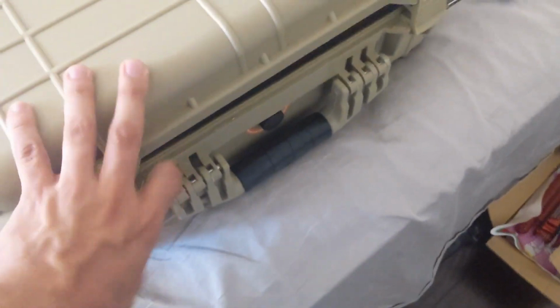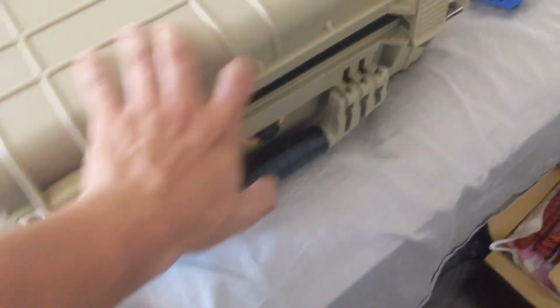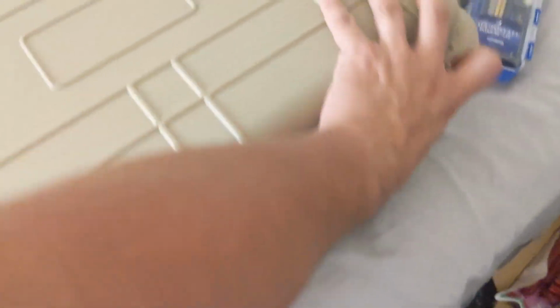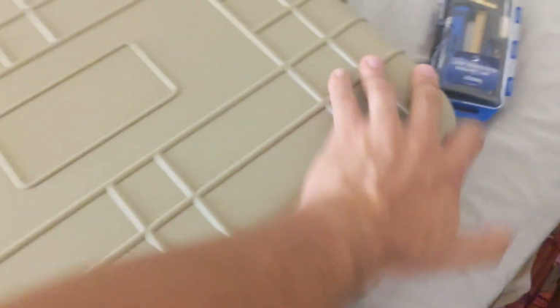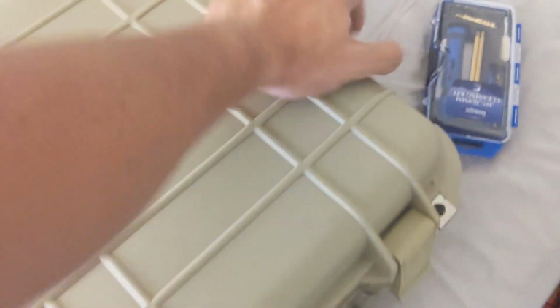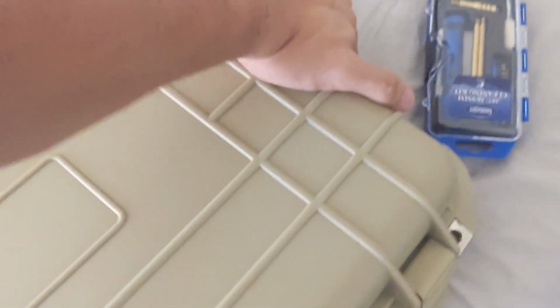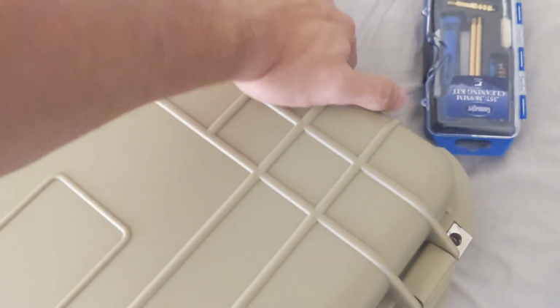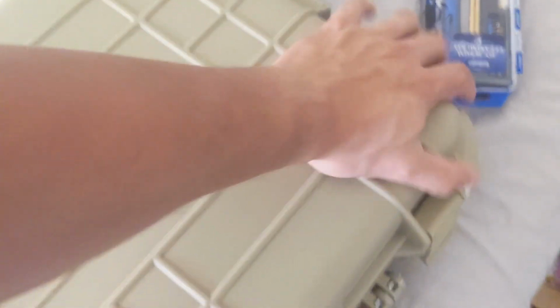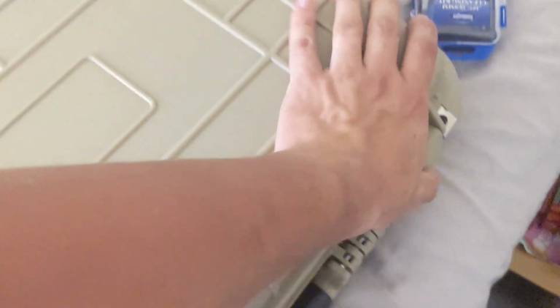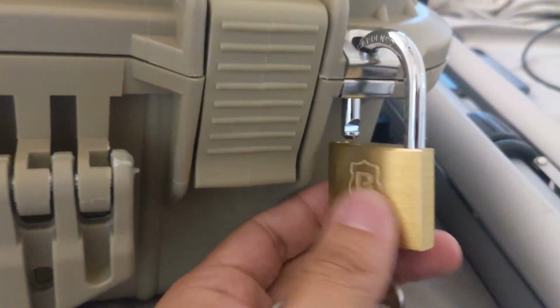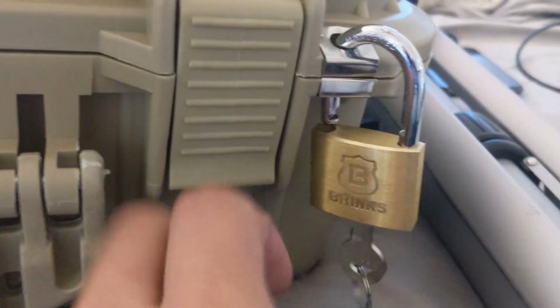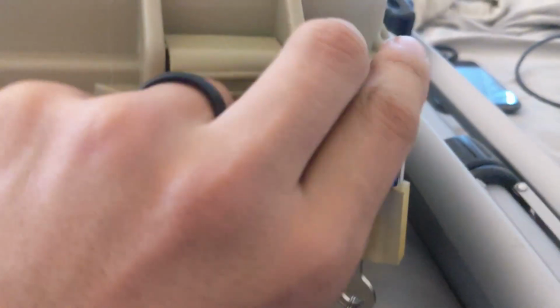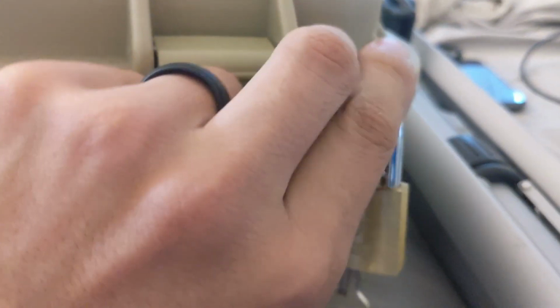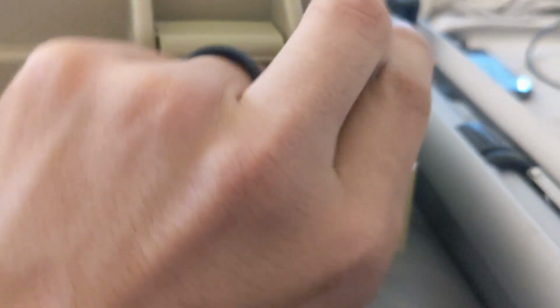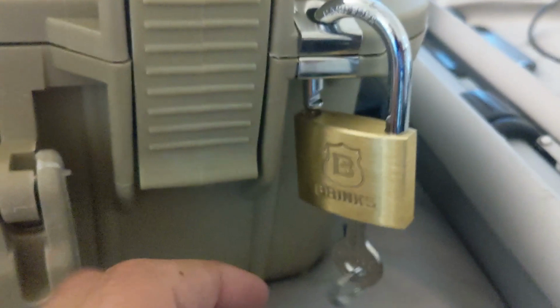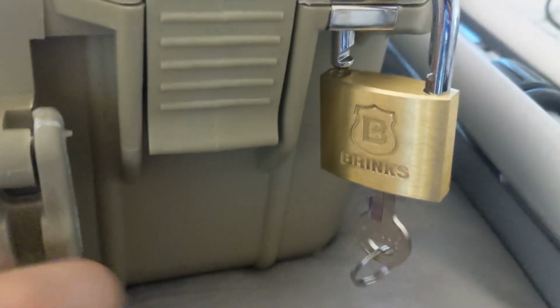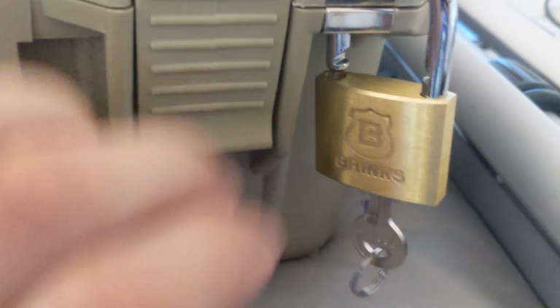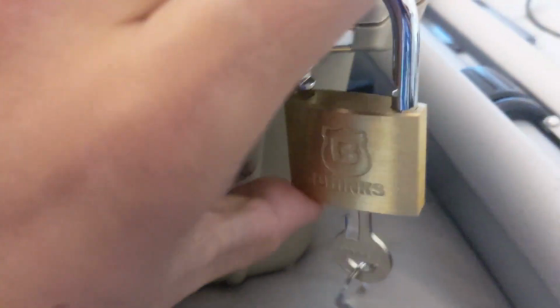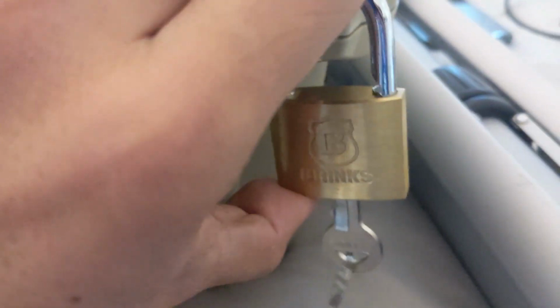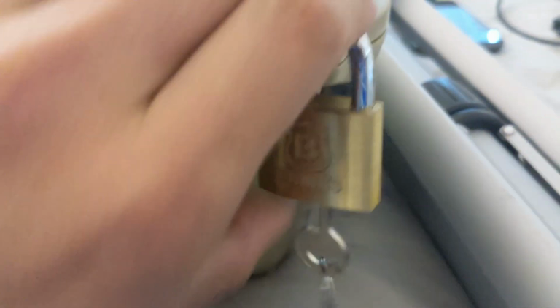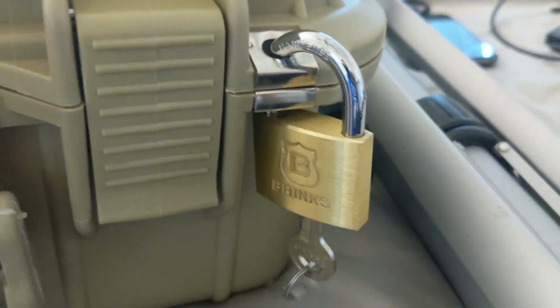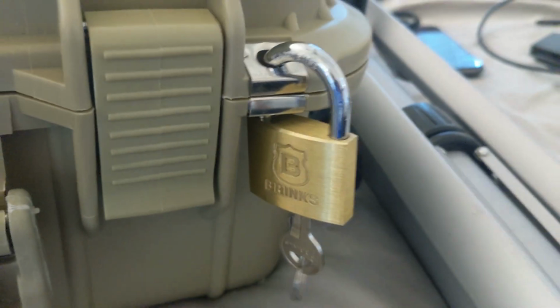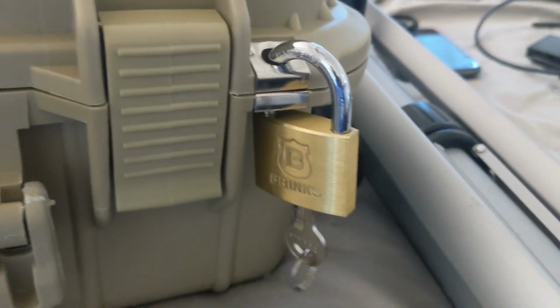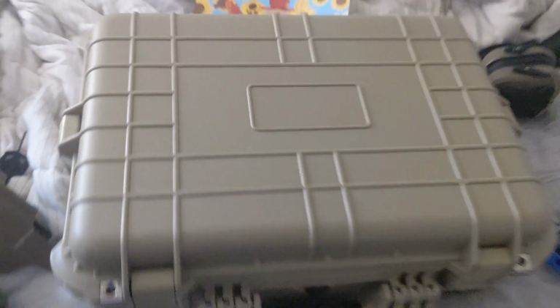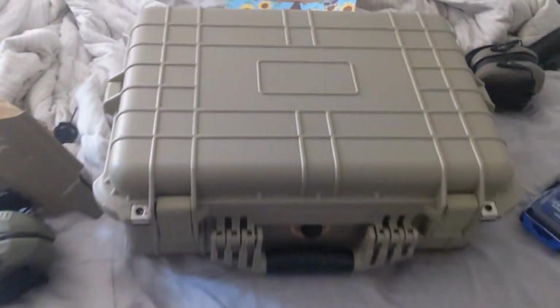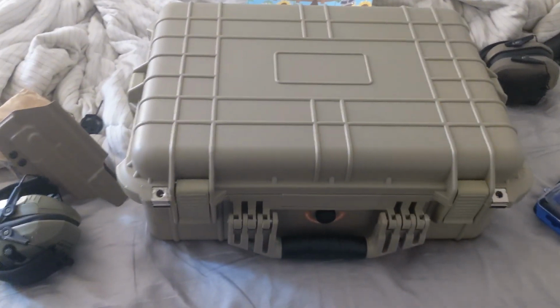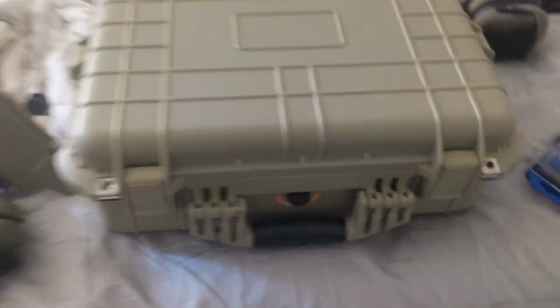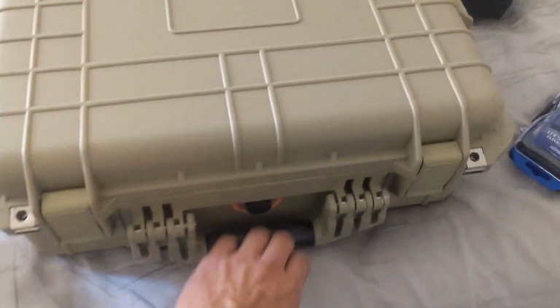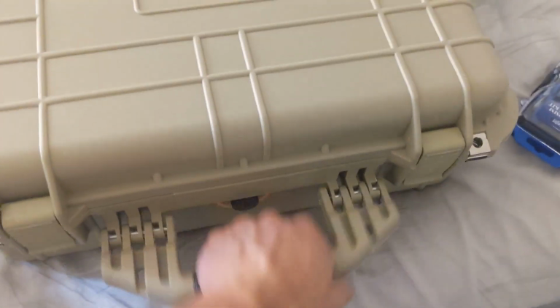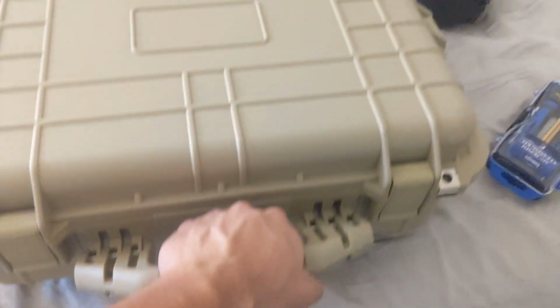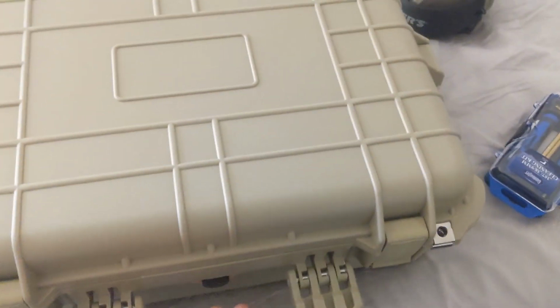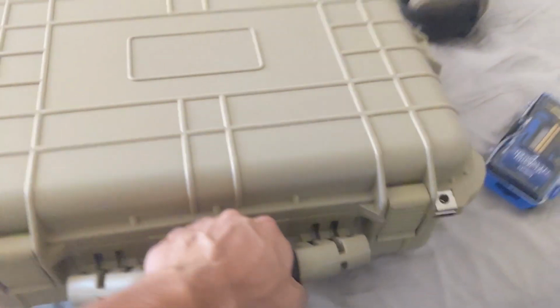The Apache 3800 features heavy-duty clasps with reinforced eyelets for locking. This is extremely important, as it prevents someone from breaking open the case very easily. That is a must-have feature for any kind of air travel with firearms.